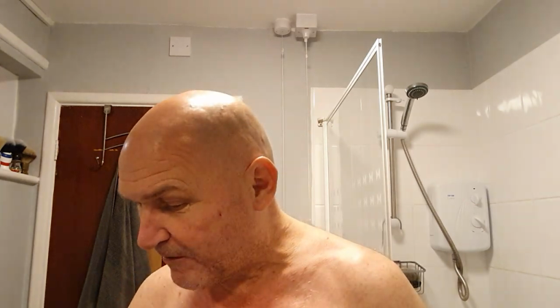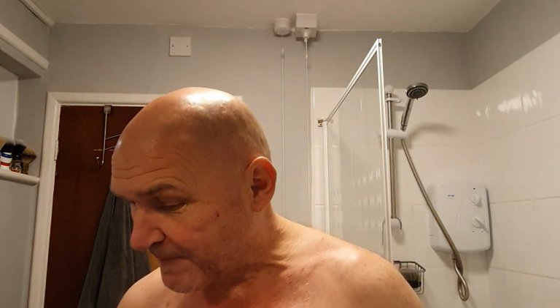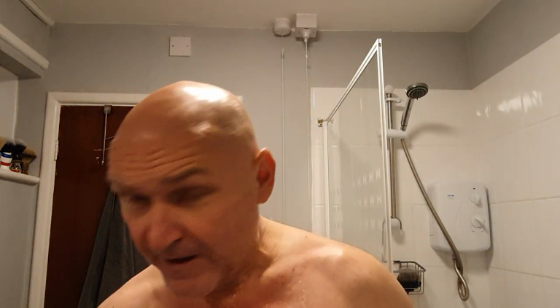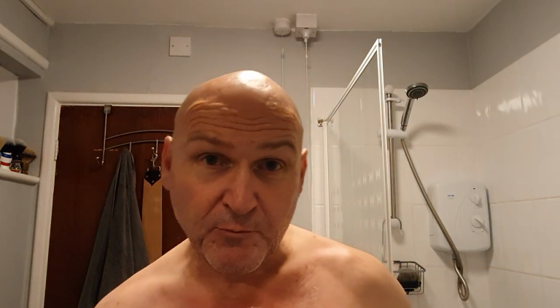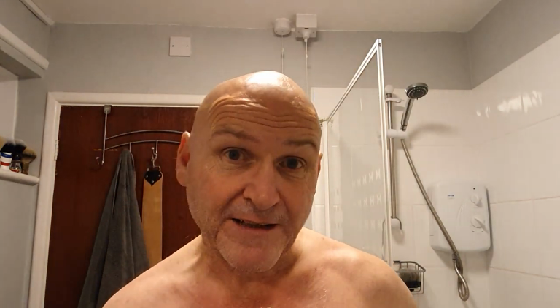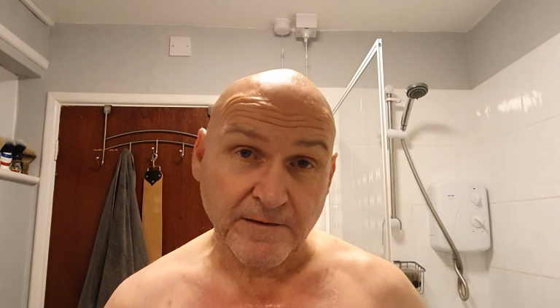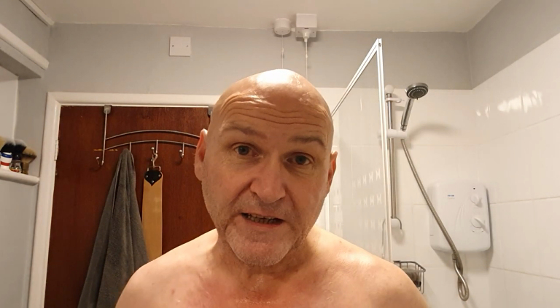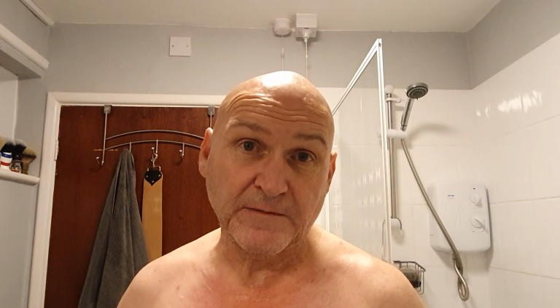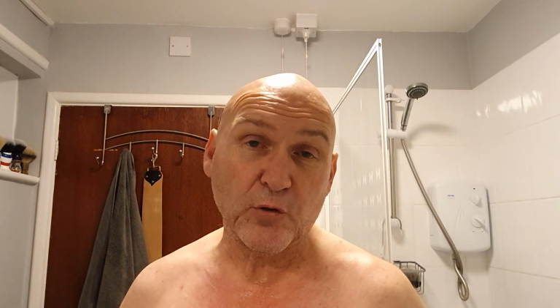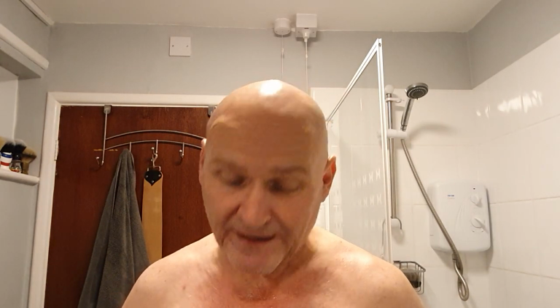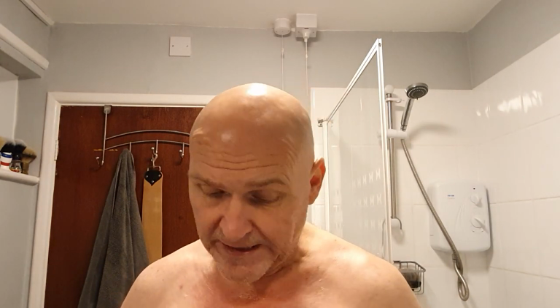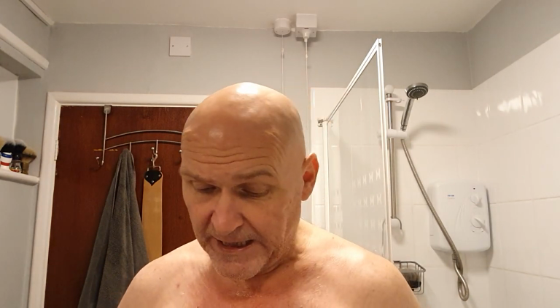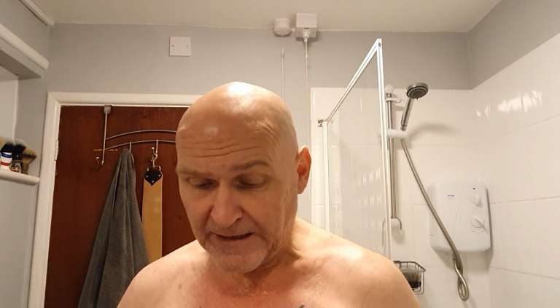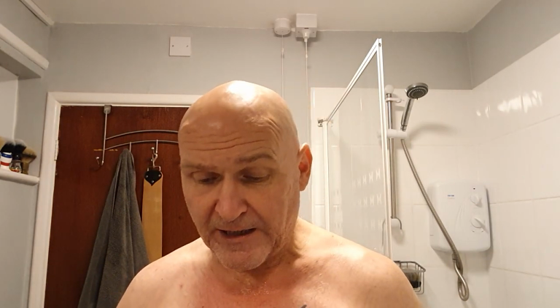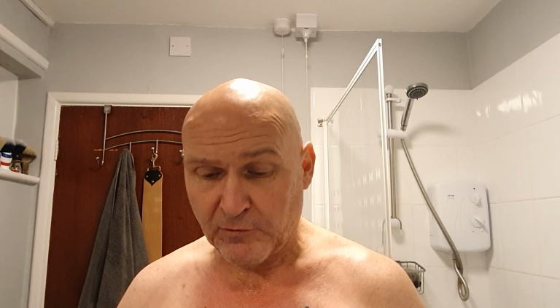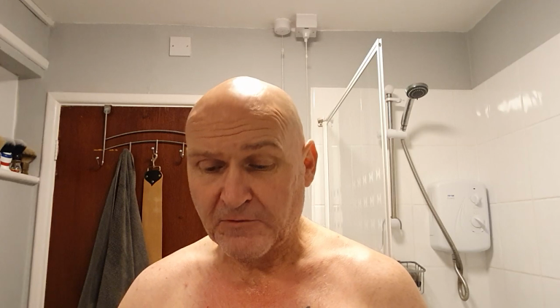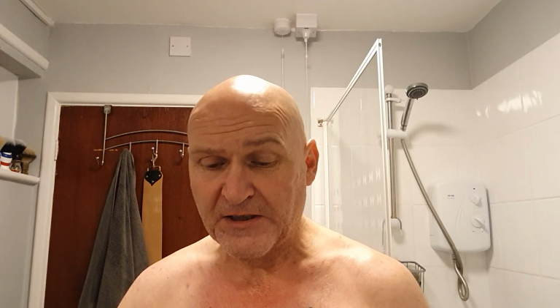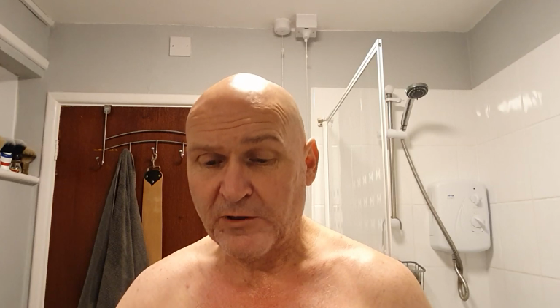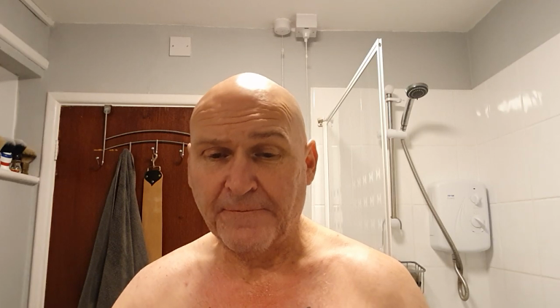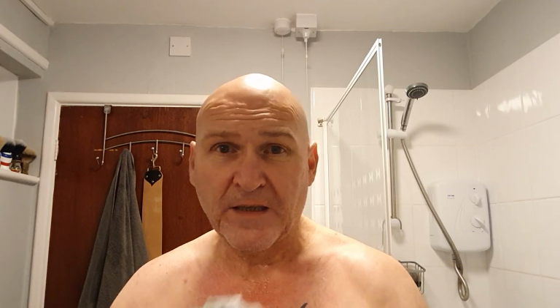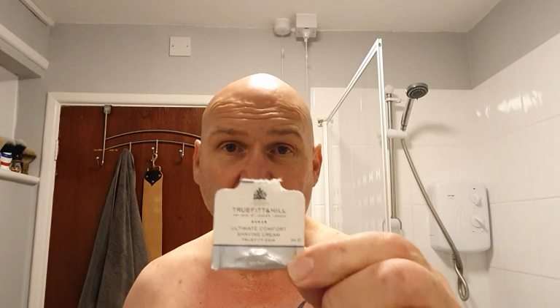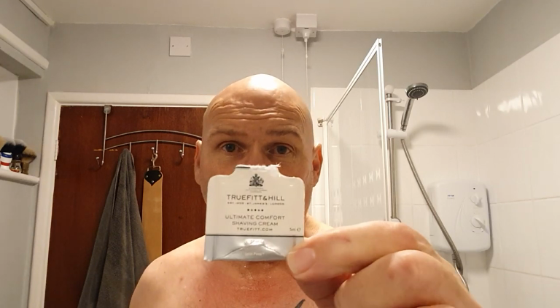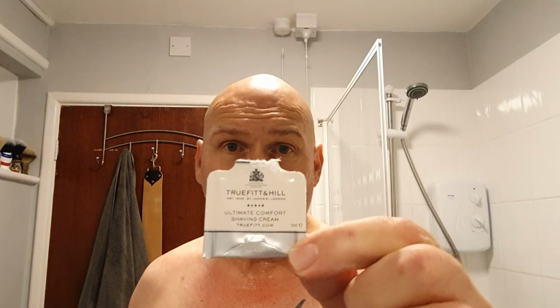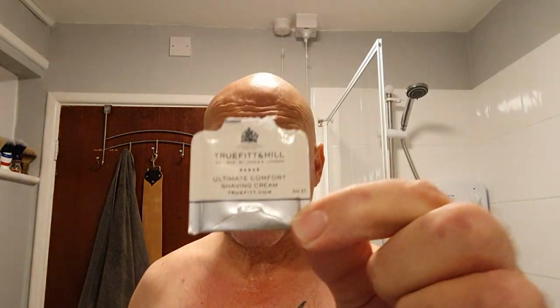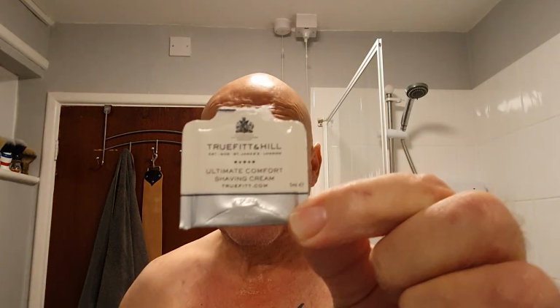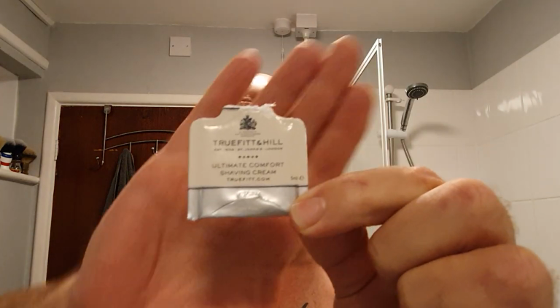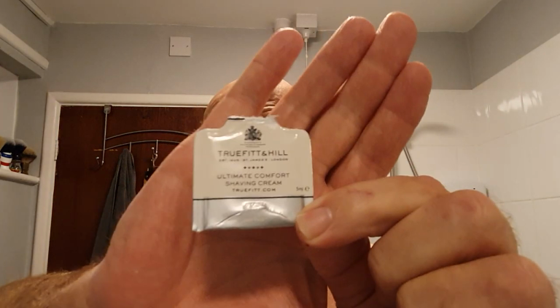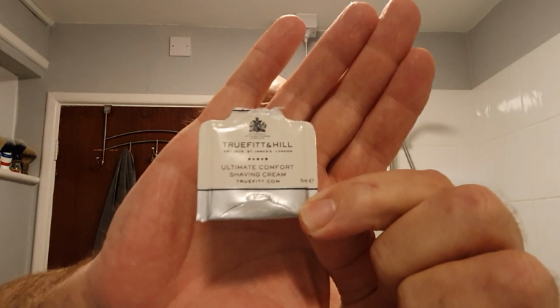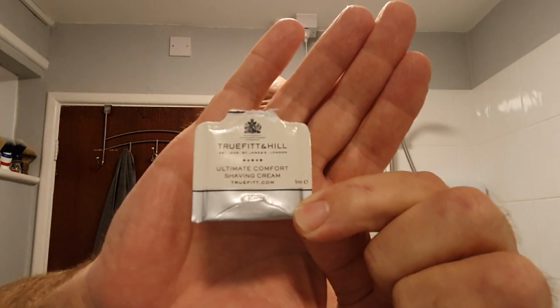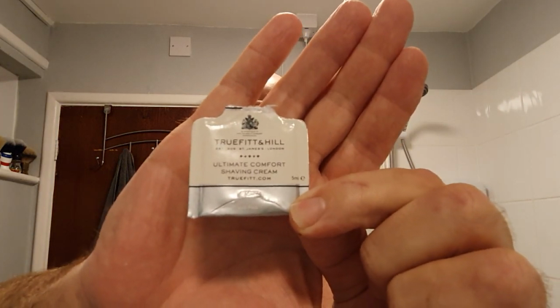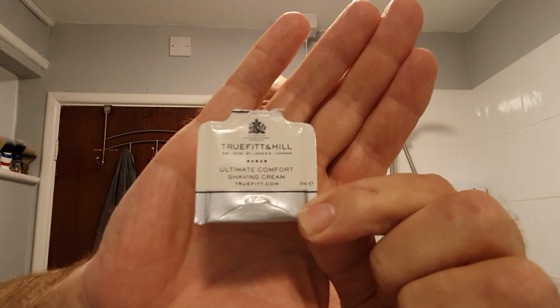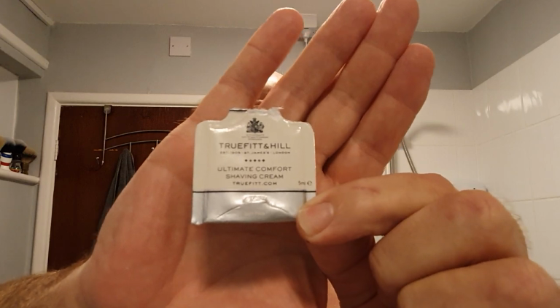So I just put my hand in, a lucky dip - a lucky bag - and I pulled out this sample here. It's True Fit Hunthill Ultimate Comfort.